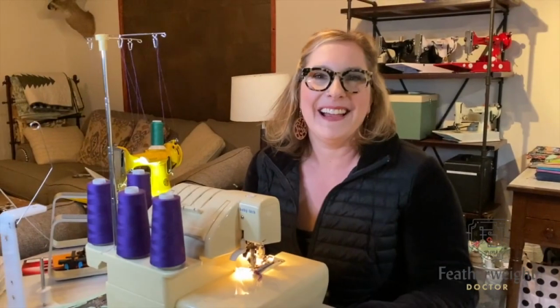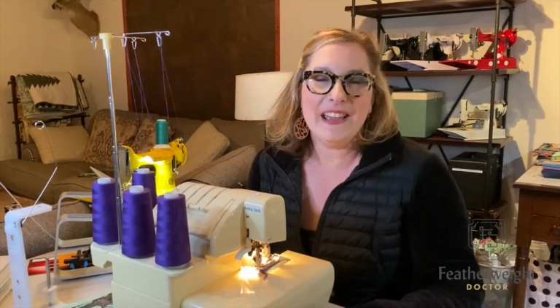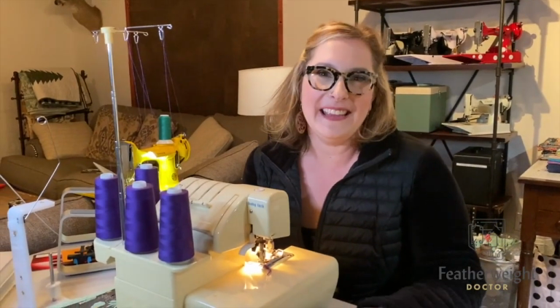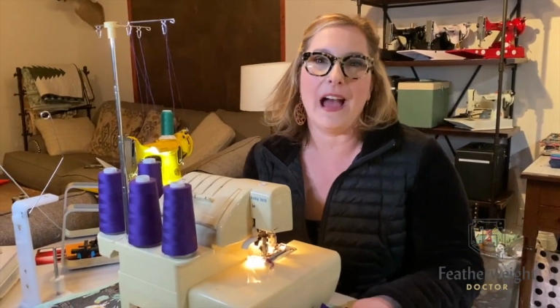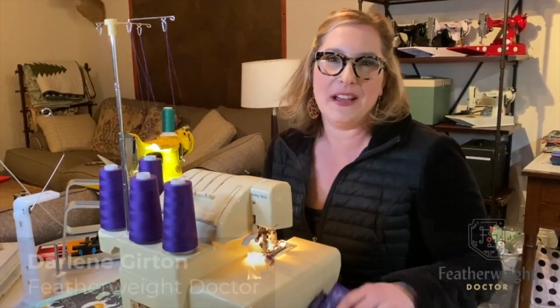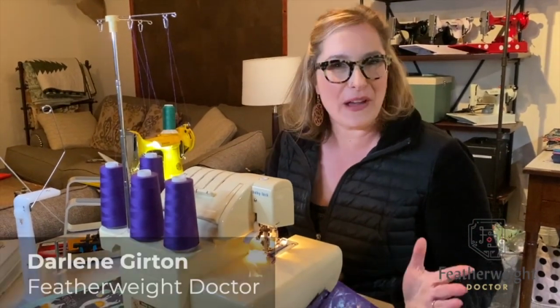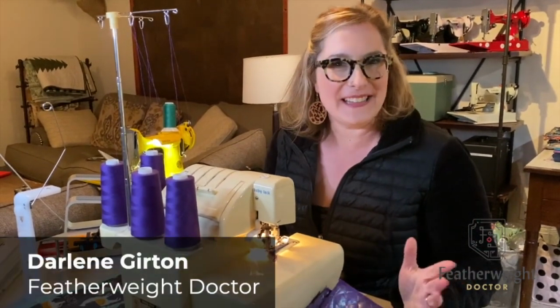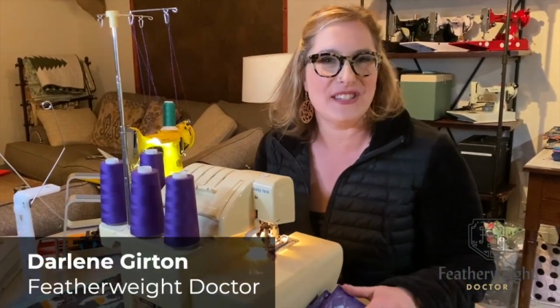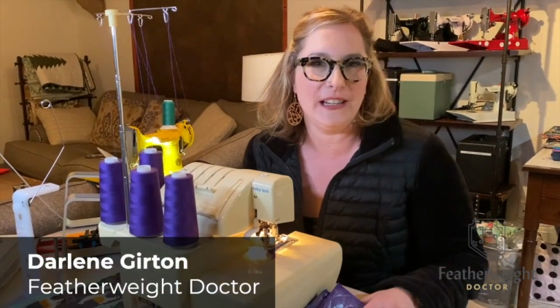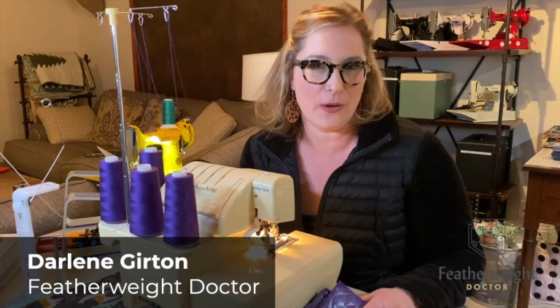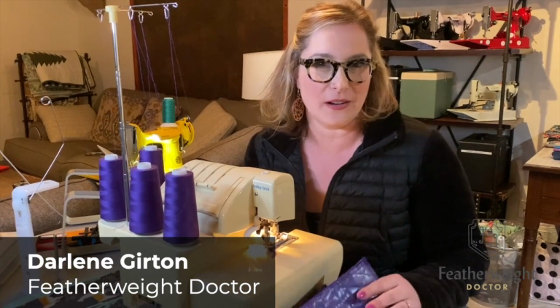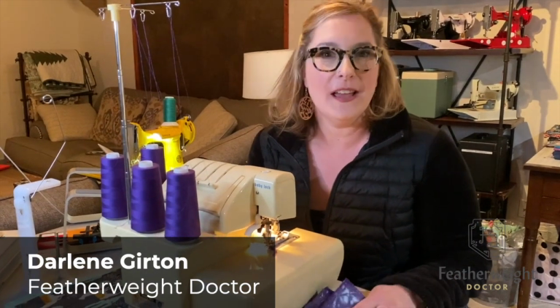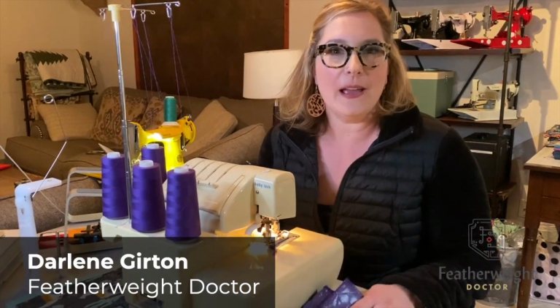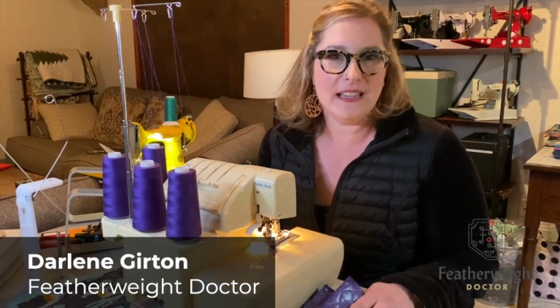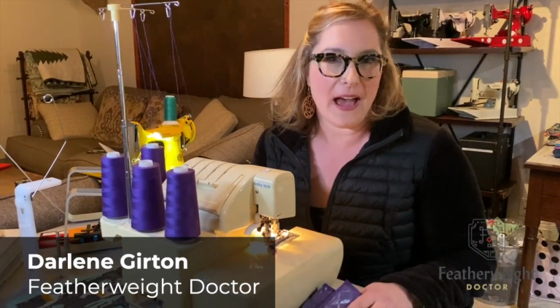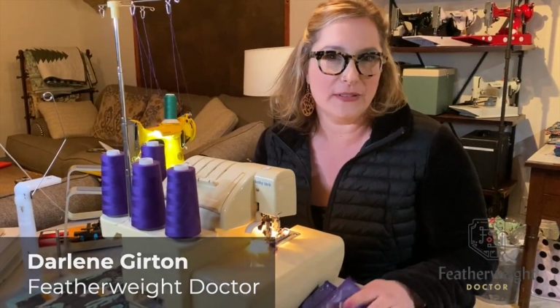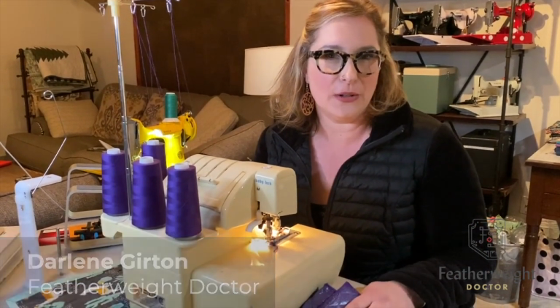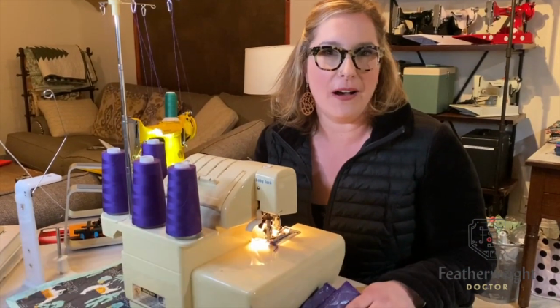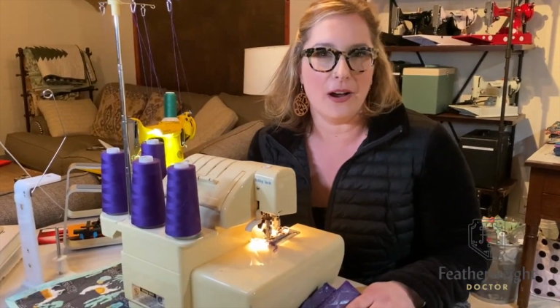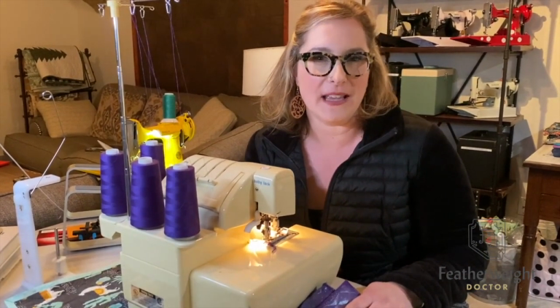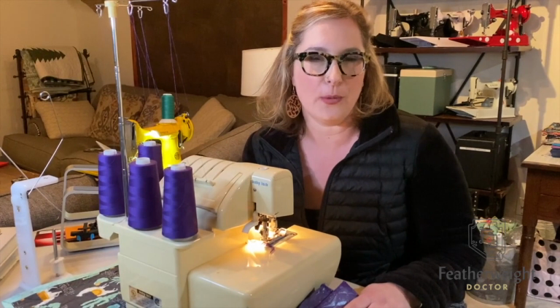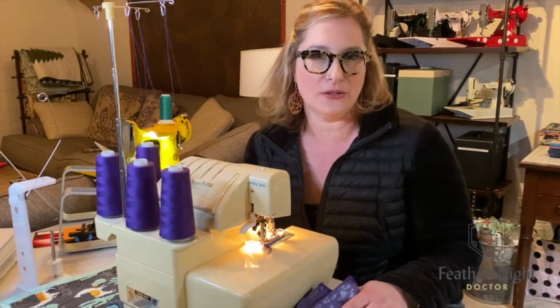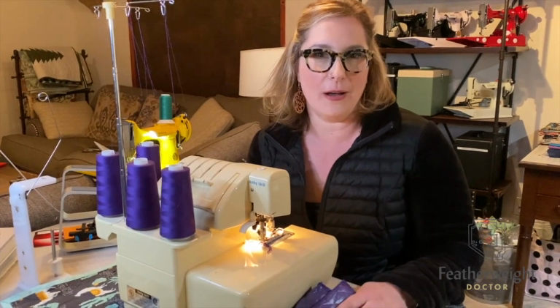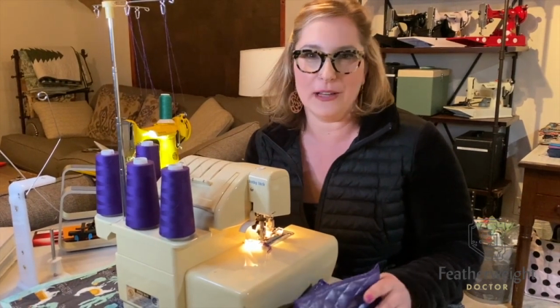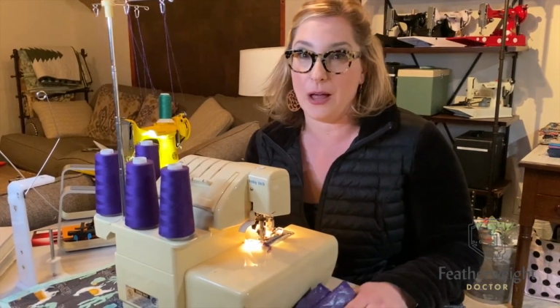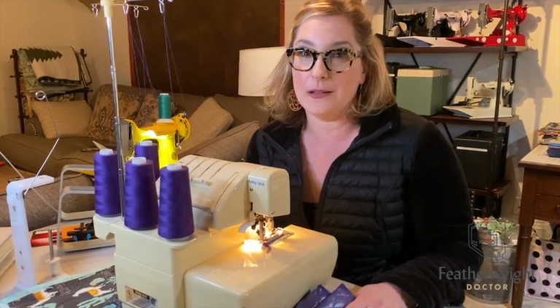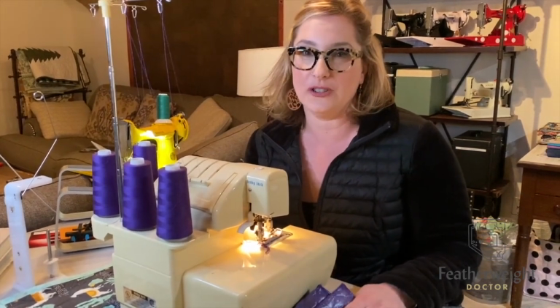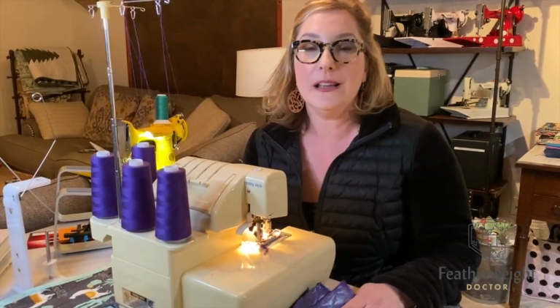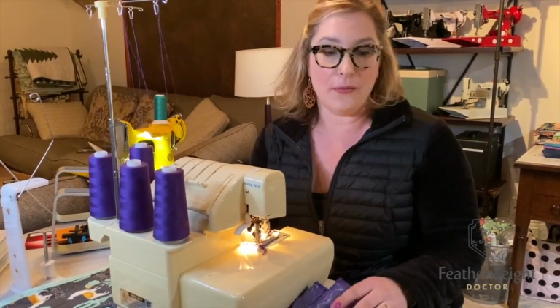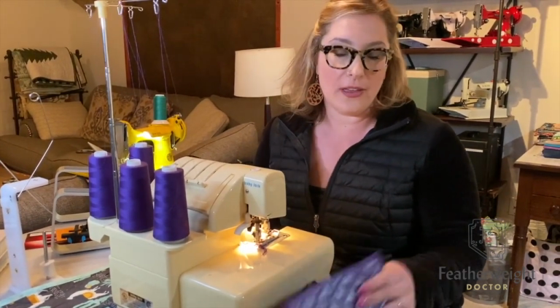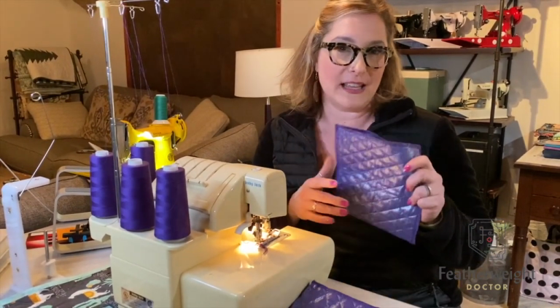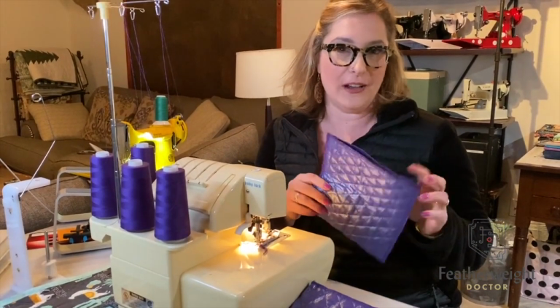Hi everybody, I hope you guys are having a great day. This is Darlene with Featherweight Doctor. I am releasing a free pattern for download on our website featherweightdoctor.com — it'll be under the blog section for the bed extension covers.